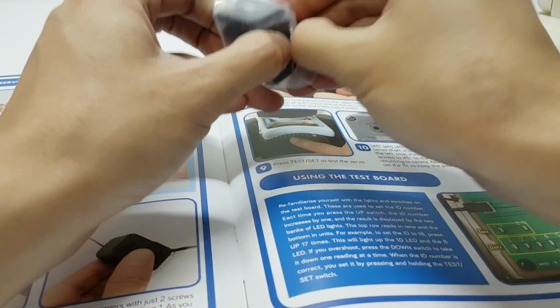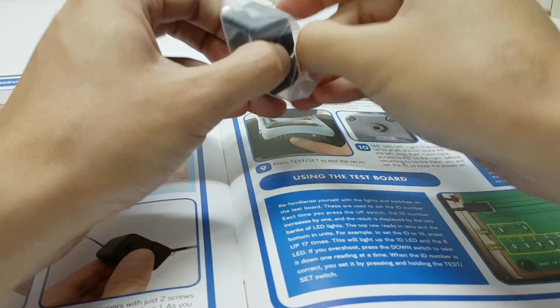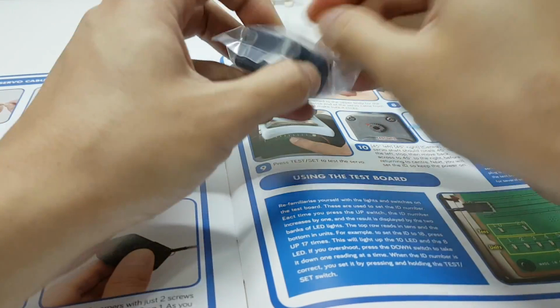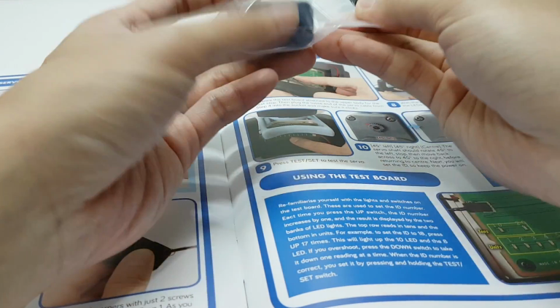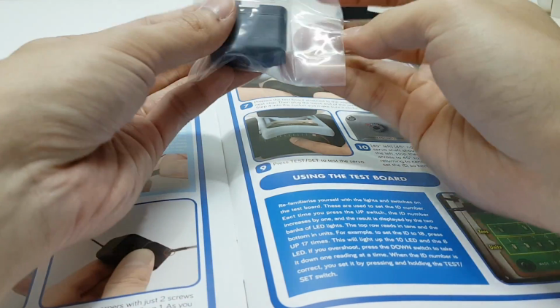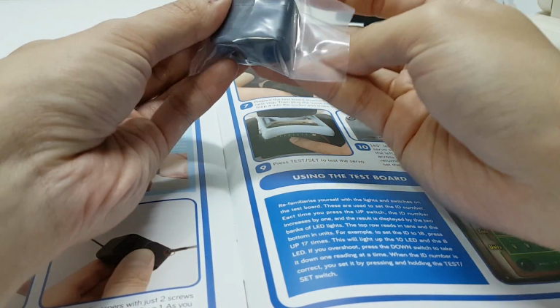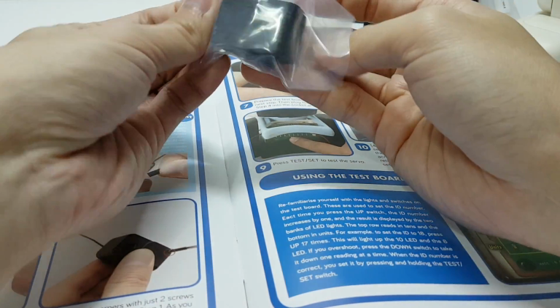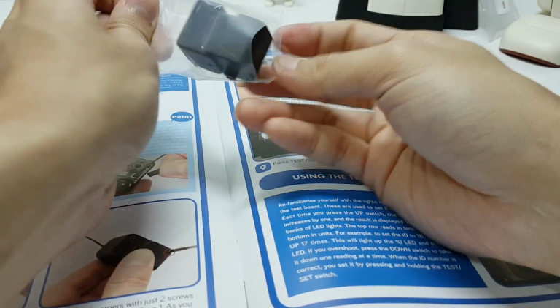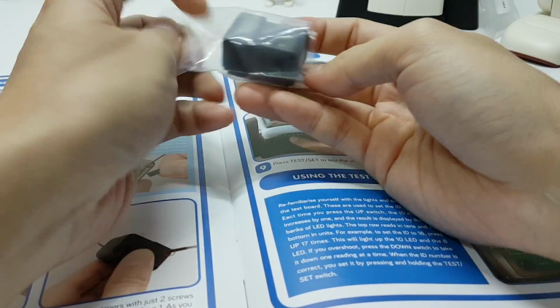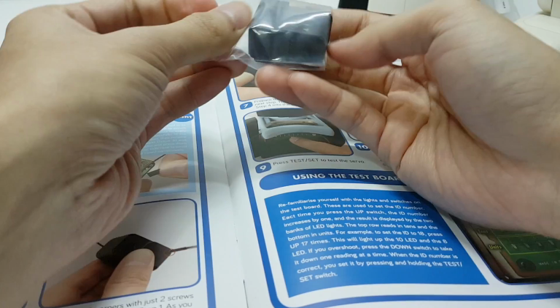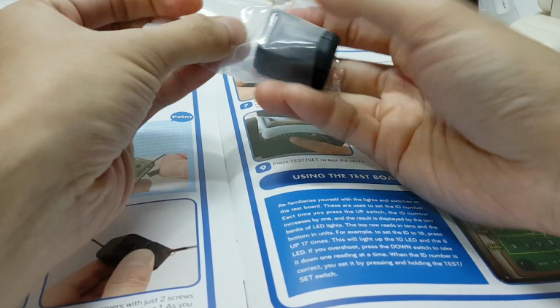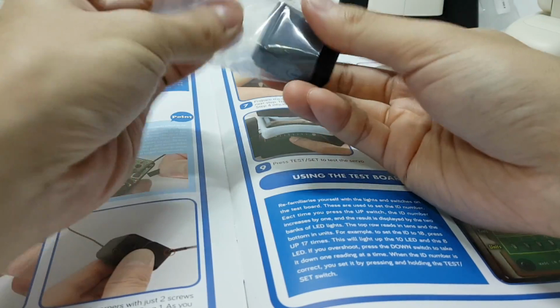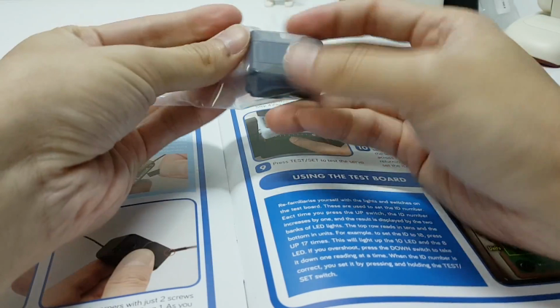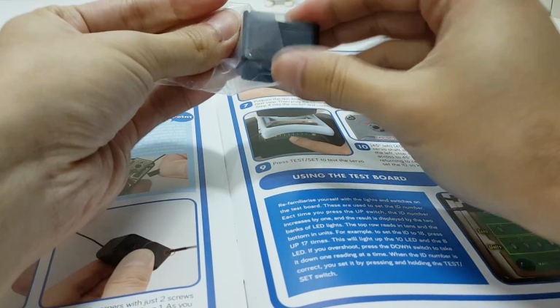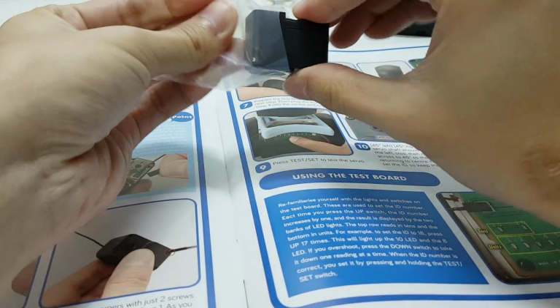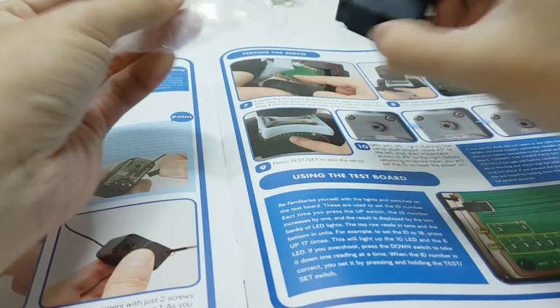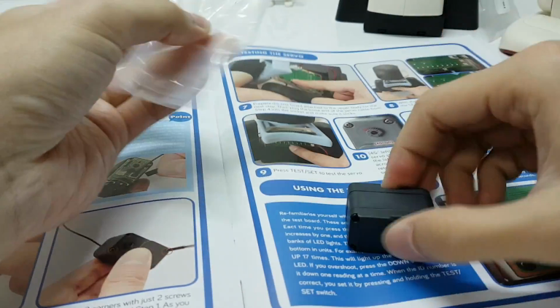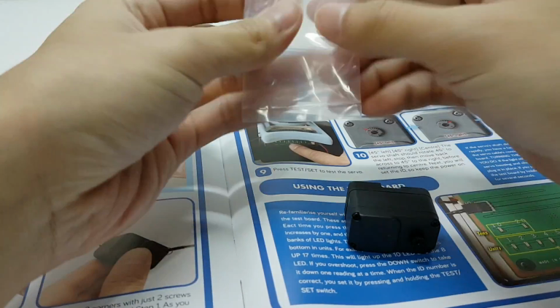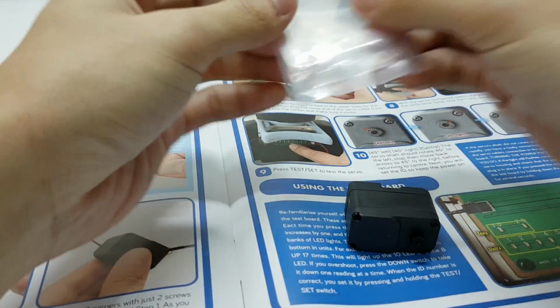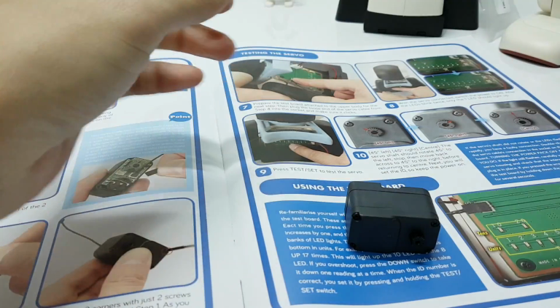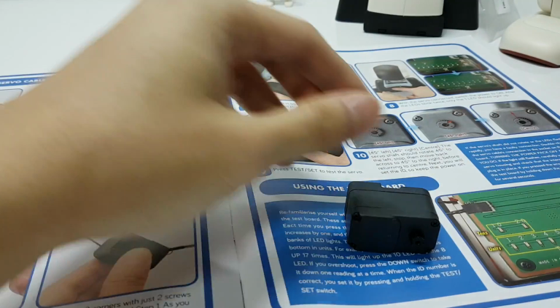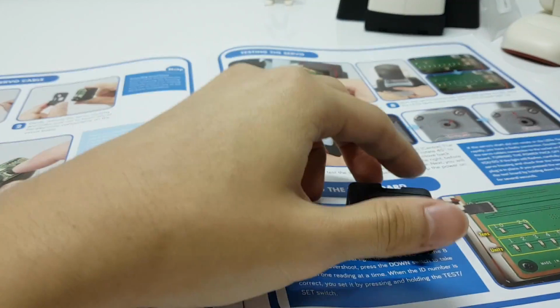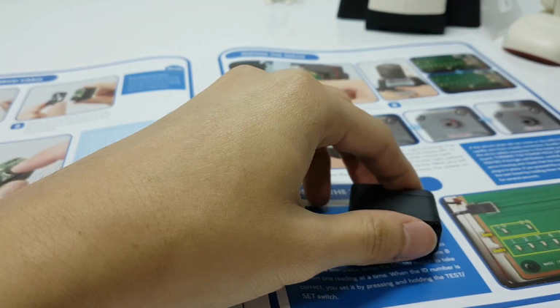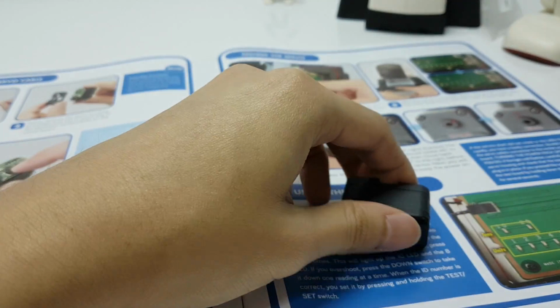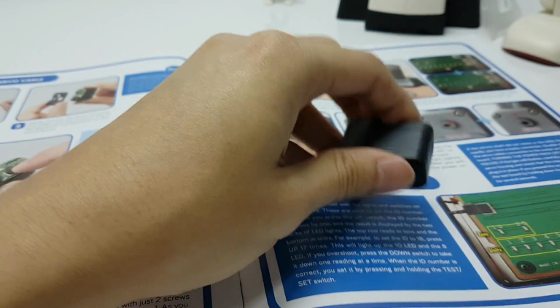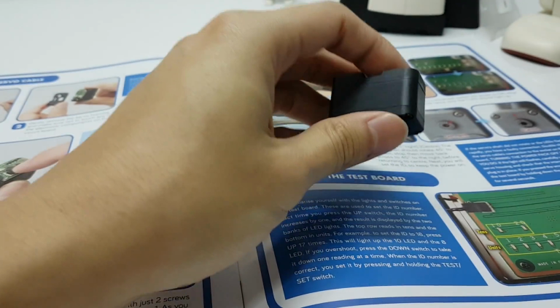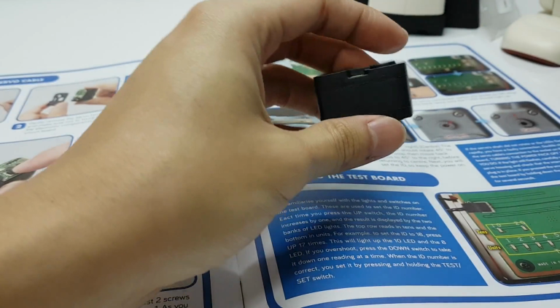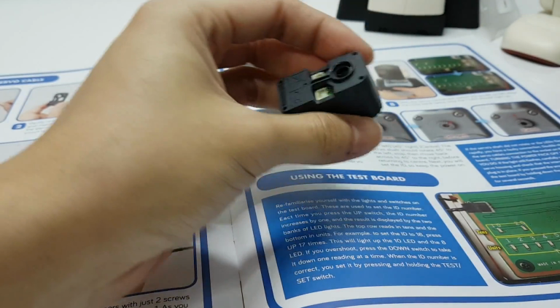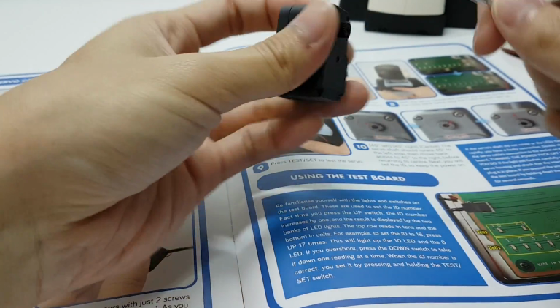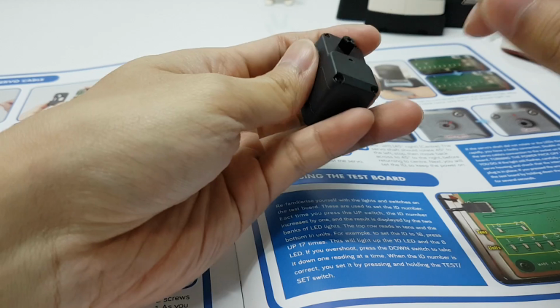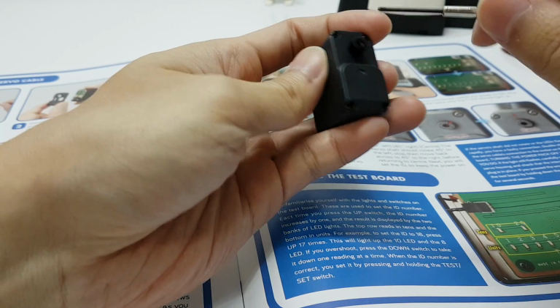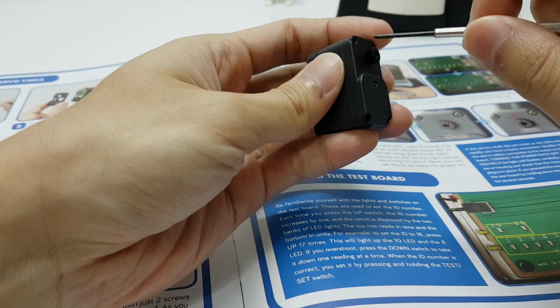Next, we got the motor from the packaging, and as usual, we take out the housing.